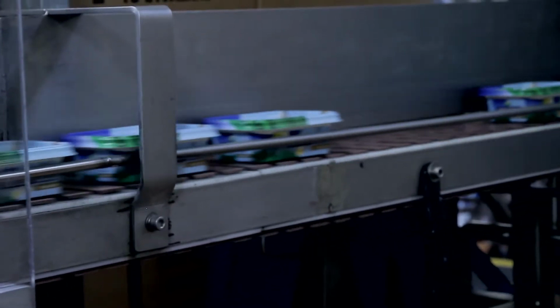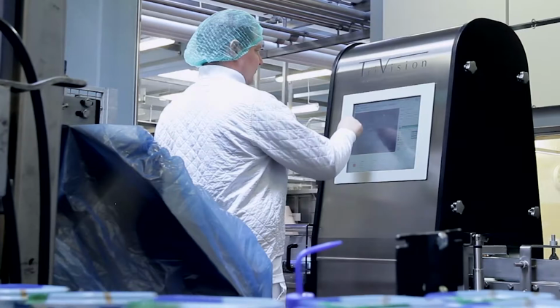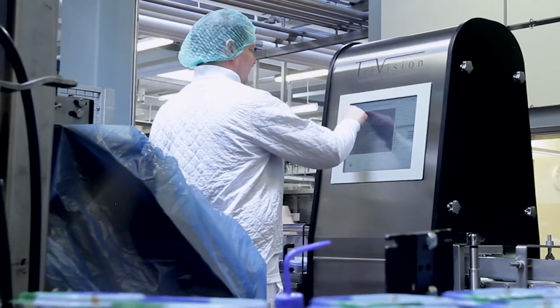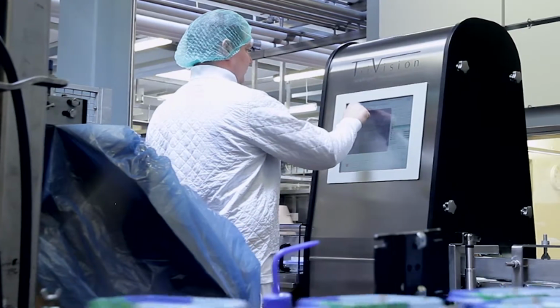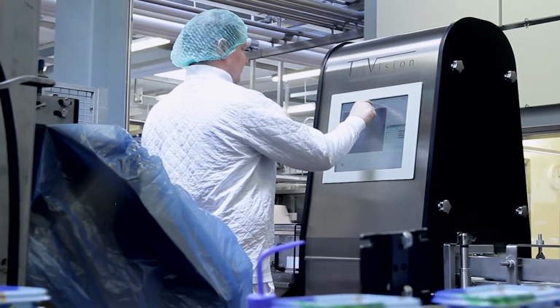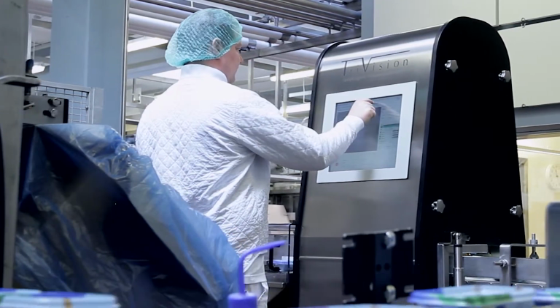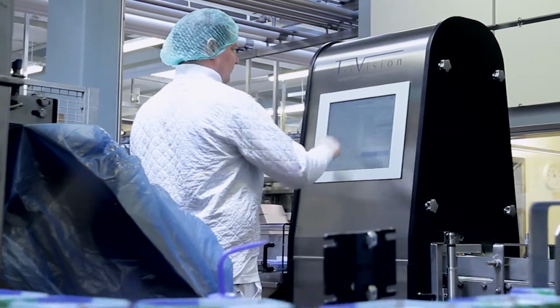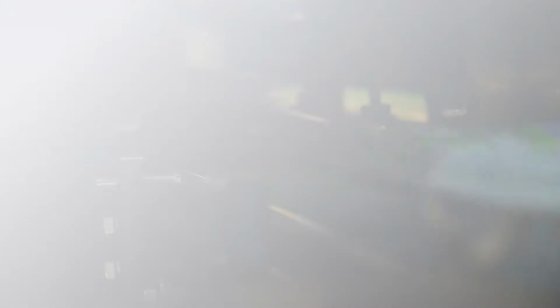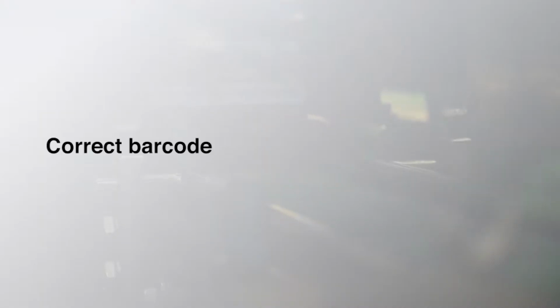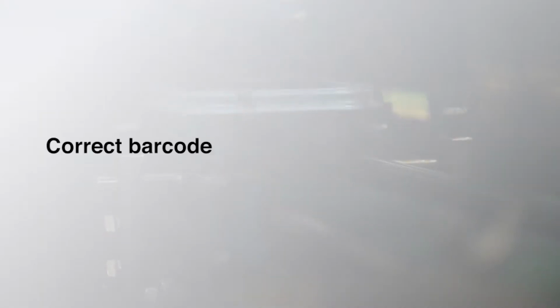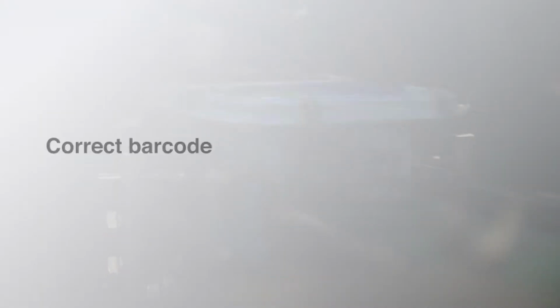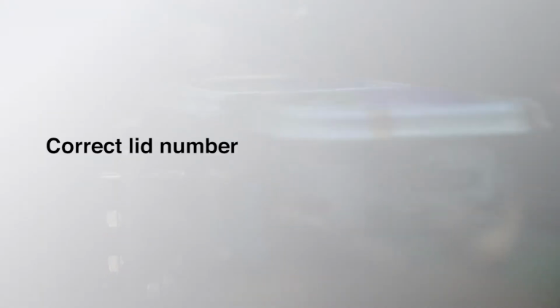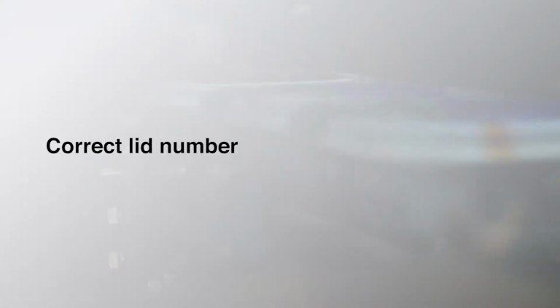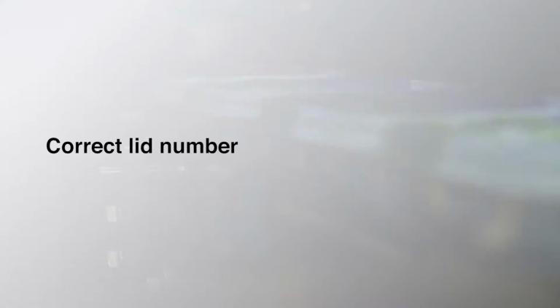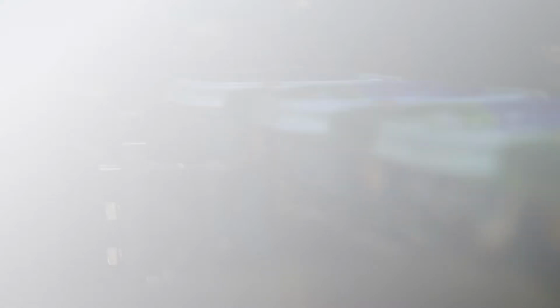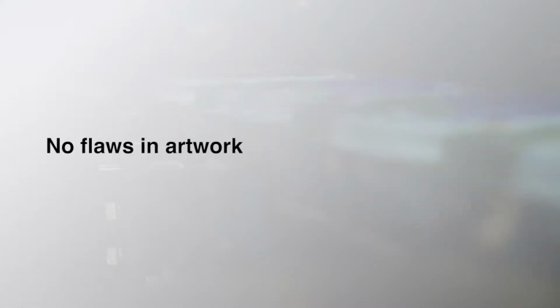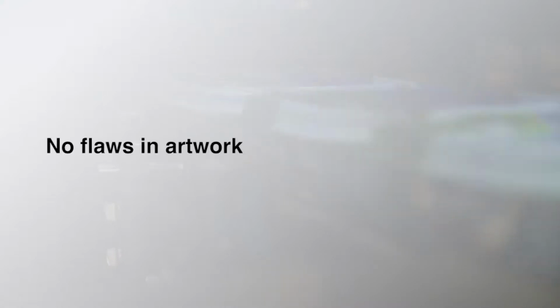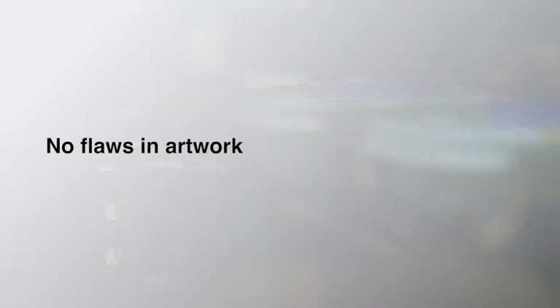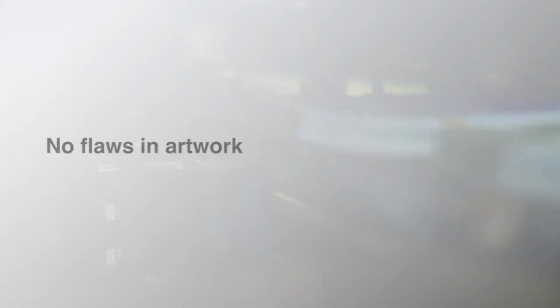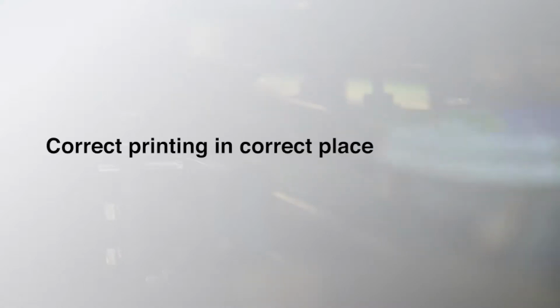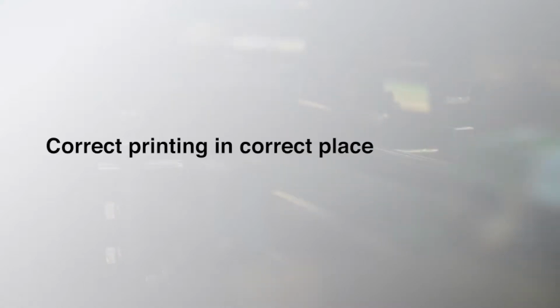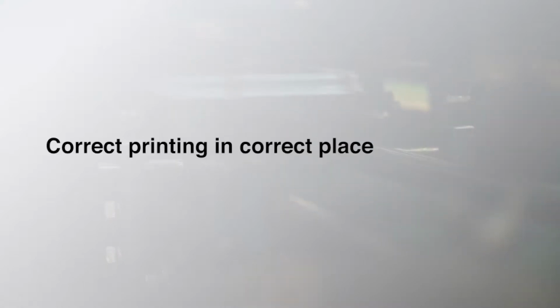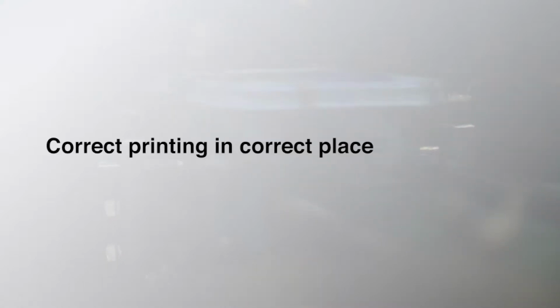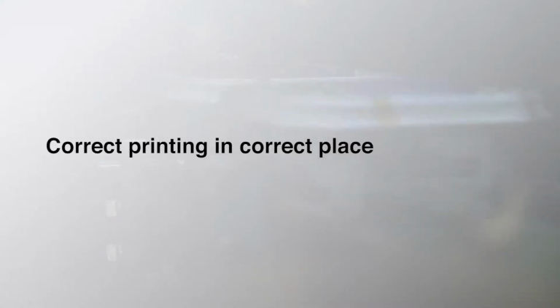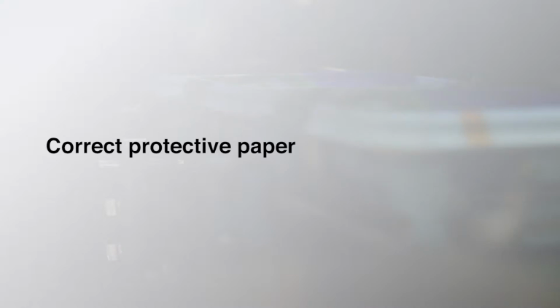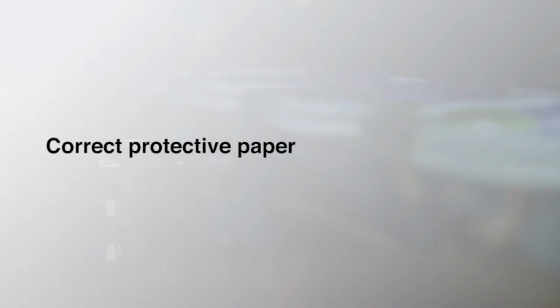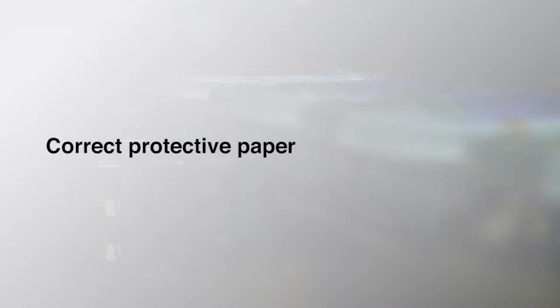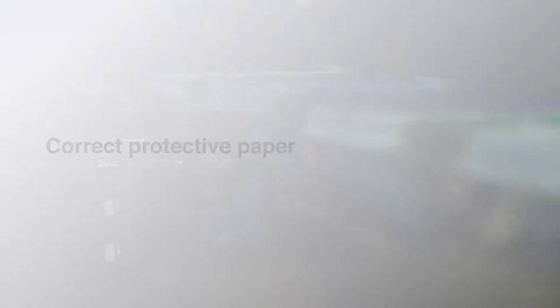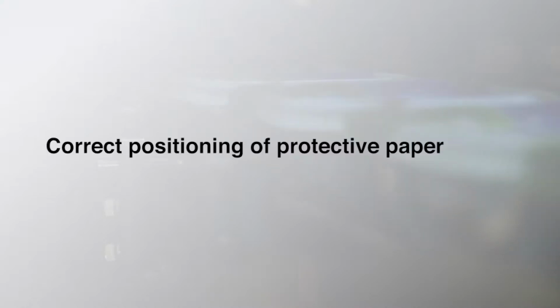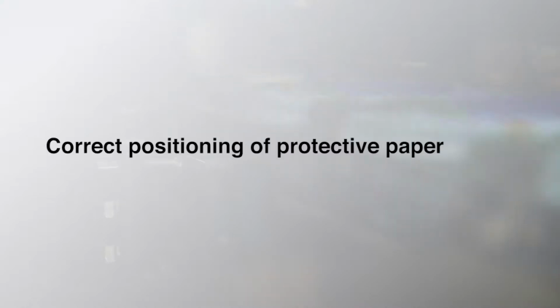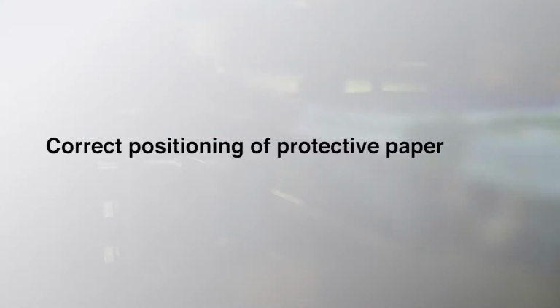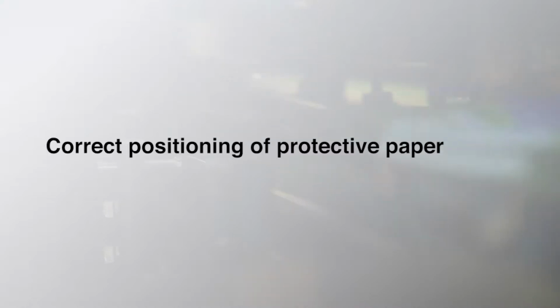The TriVision Product Inspector ensures correct barcode, correct lot number, no flaws in artwork, correct printing in the correct place, correct protective paper, and its correct positioning.